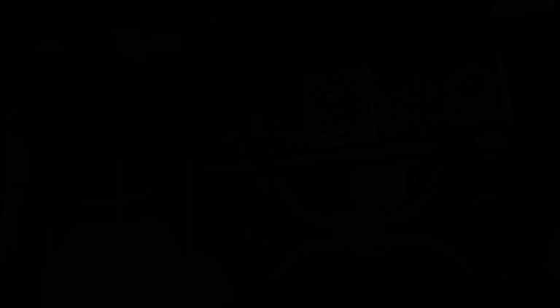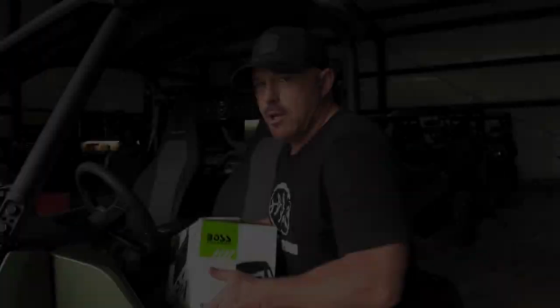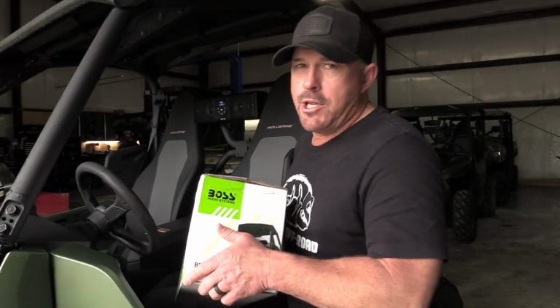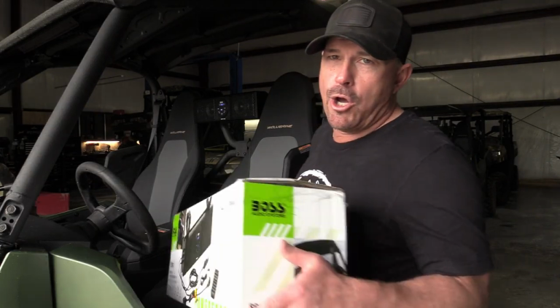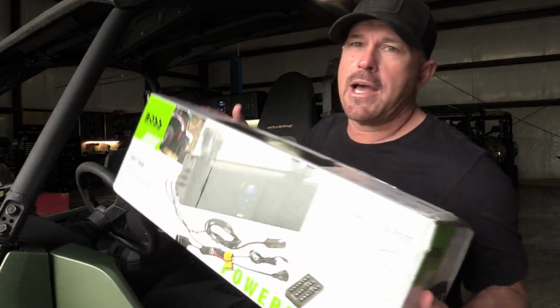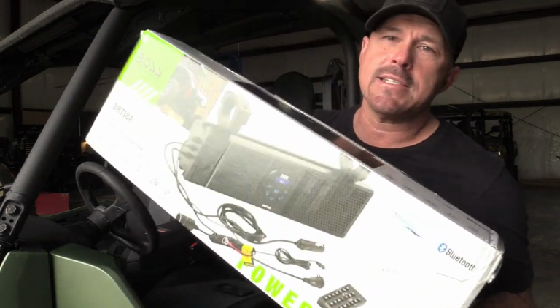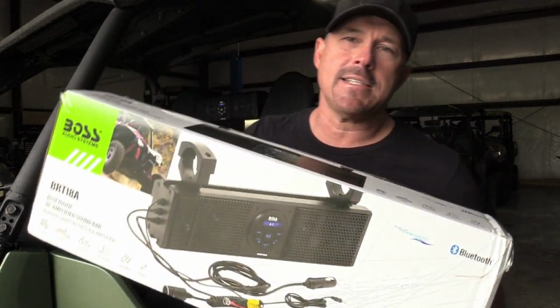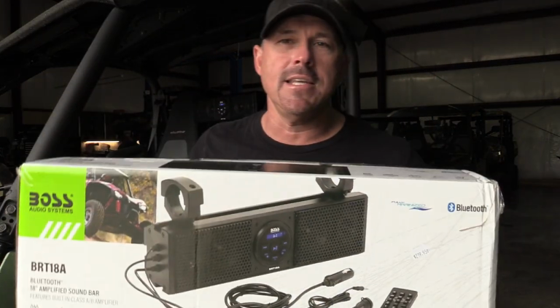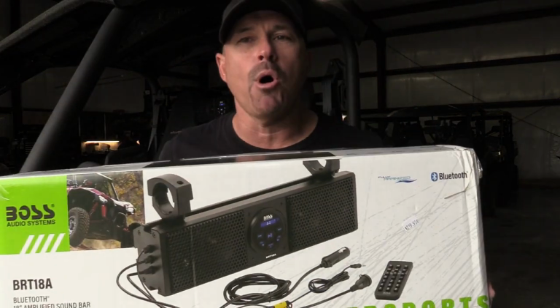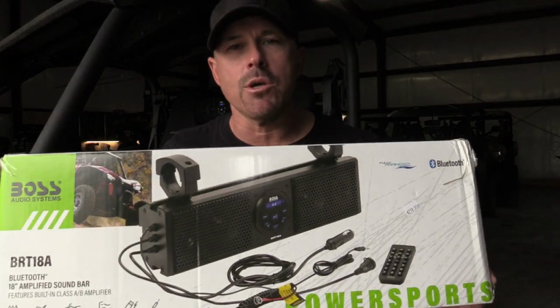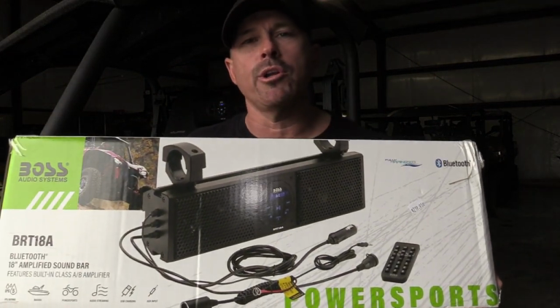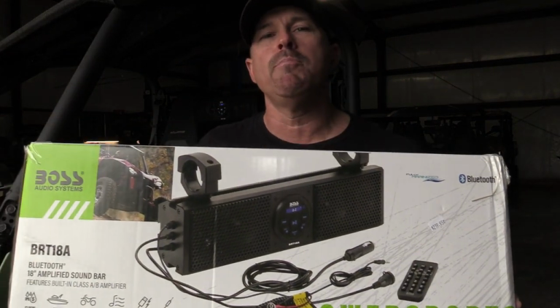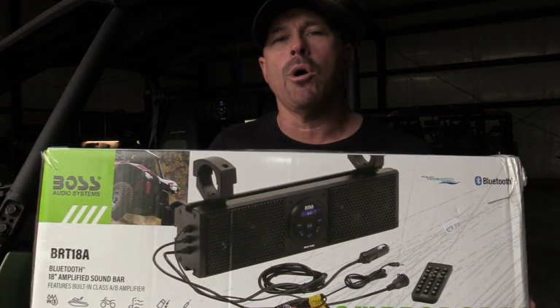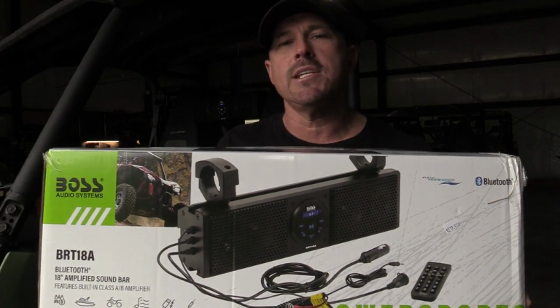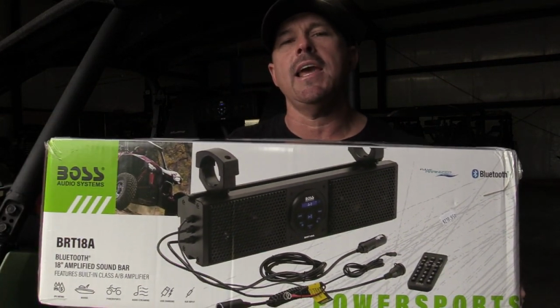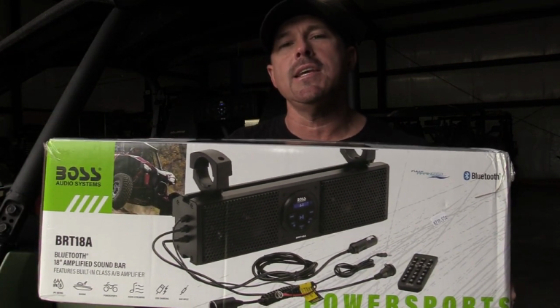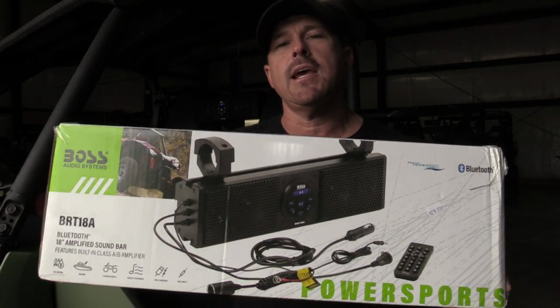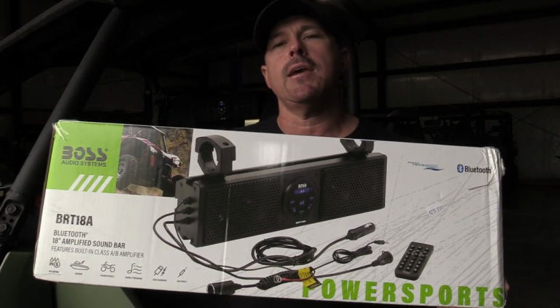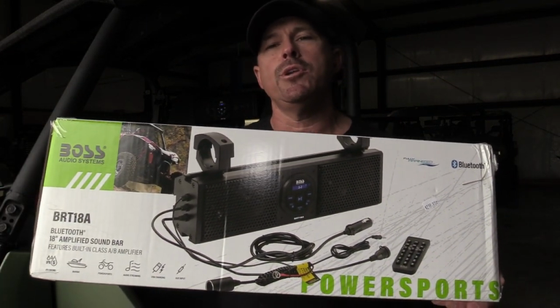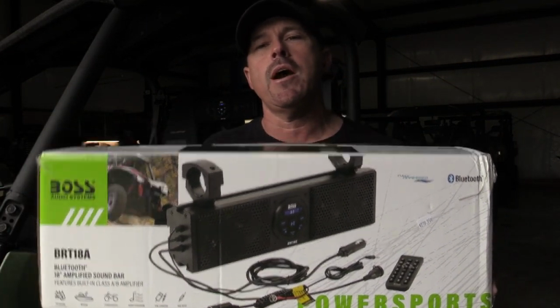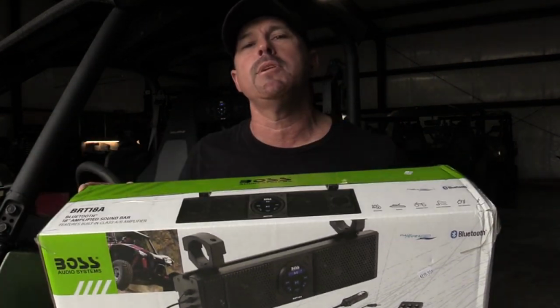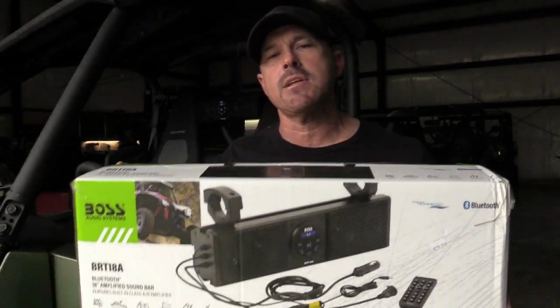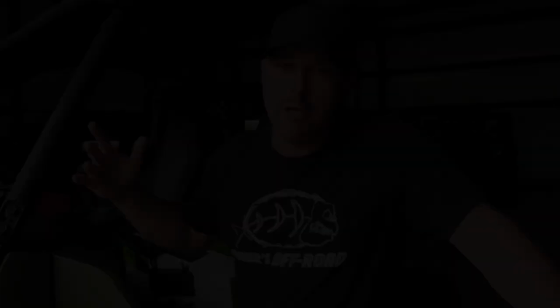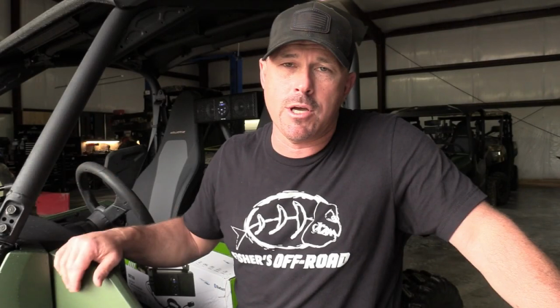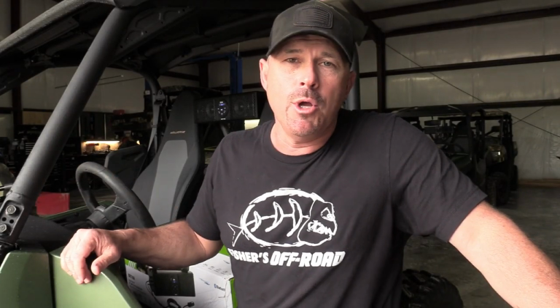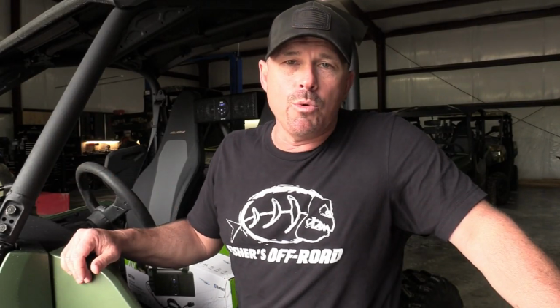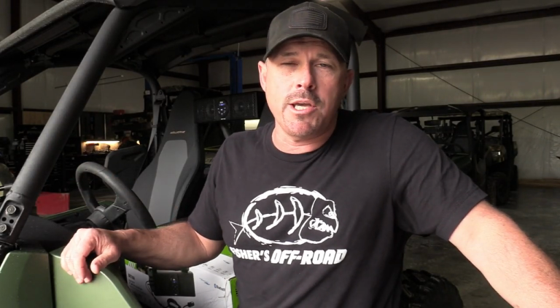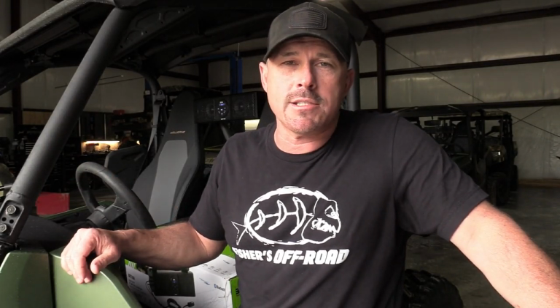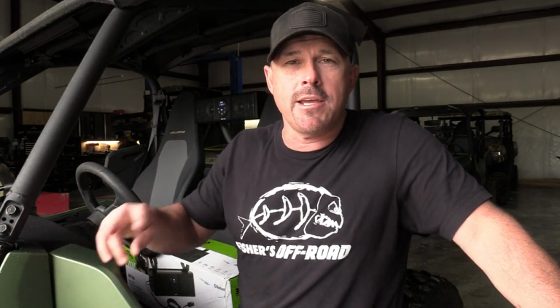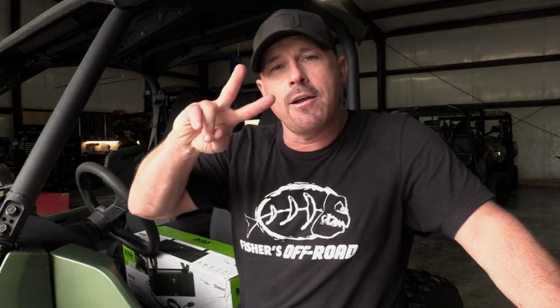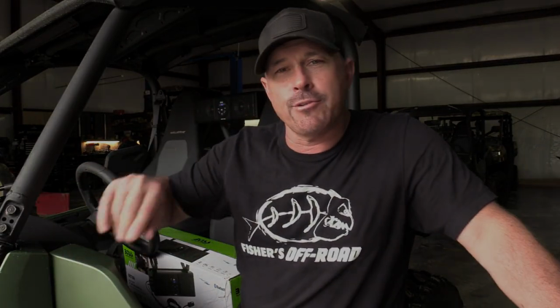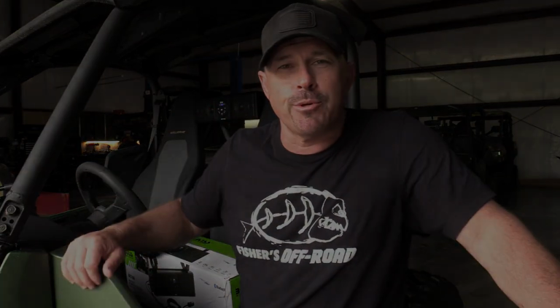So there you go guys — that's the Boss Audio BRT18A. We do have them in stock, hit us up. We'll see you guys, take care, have a good one.